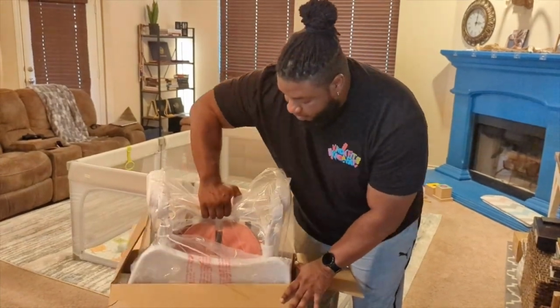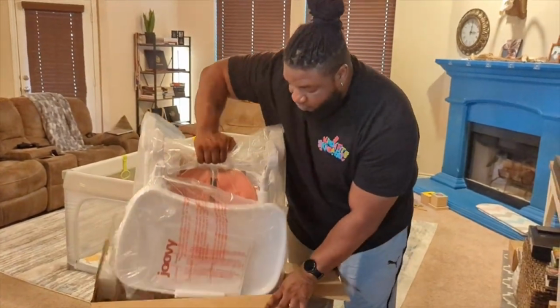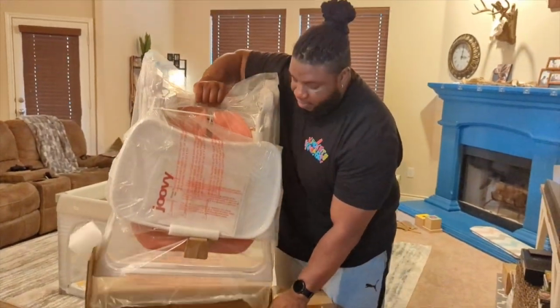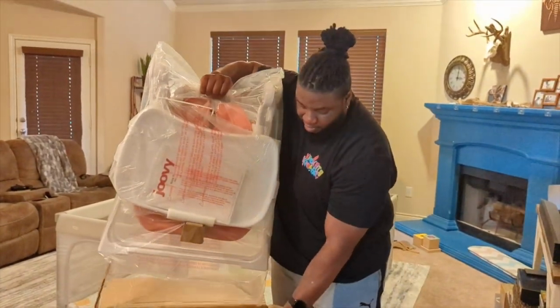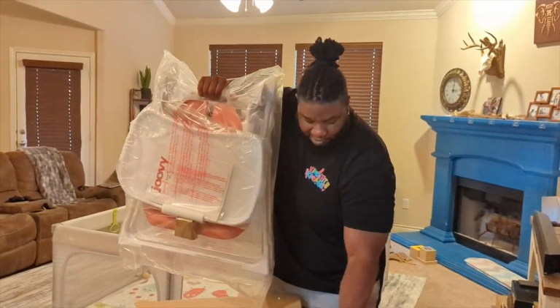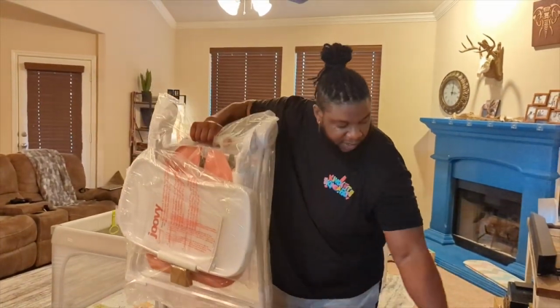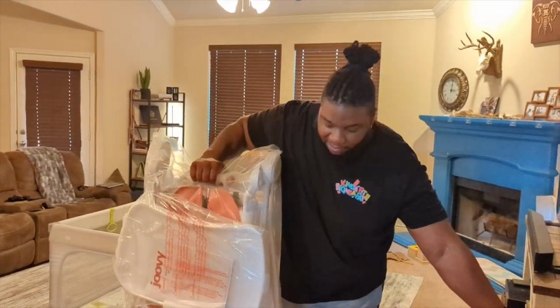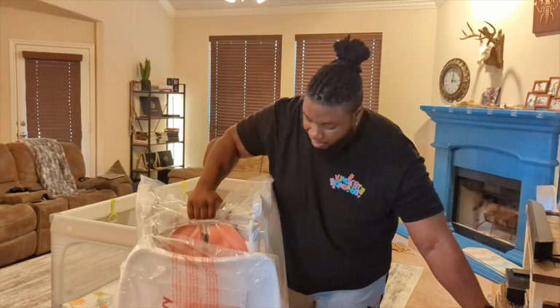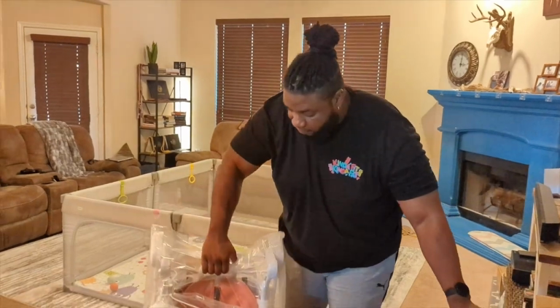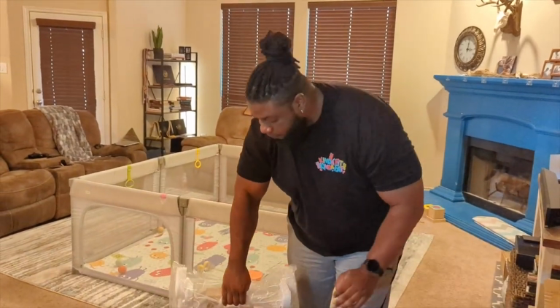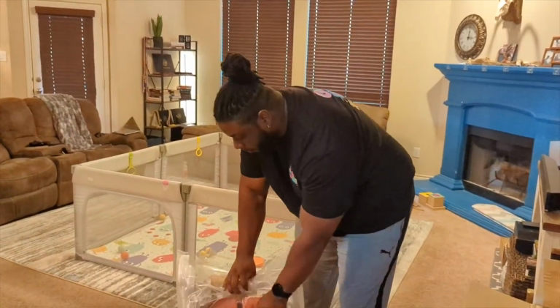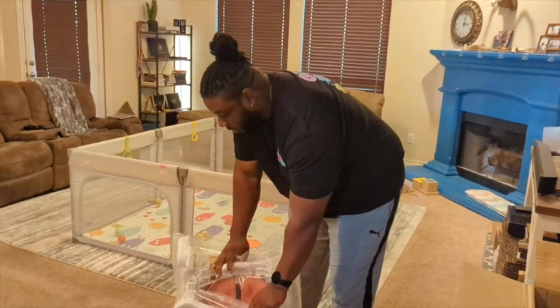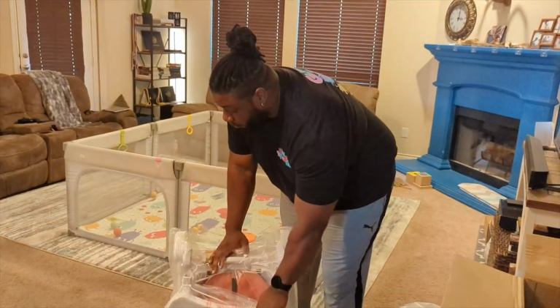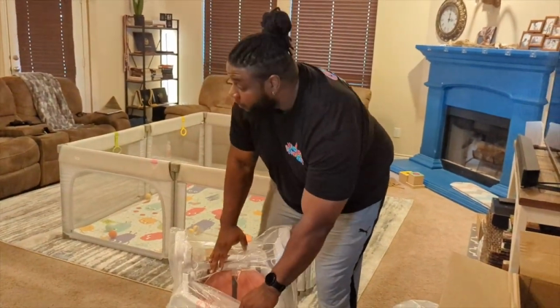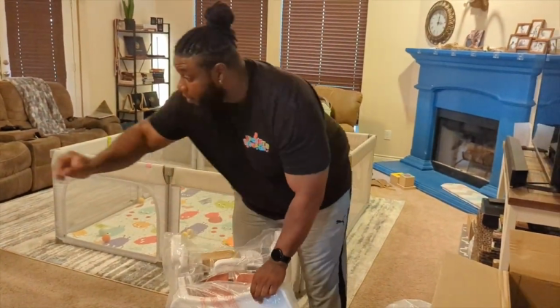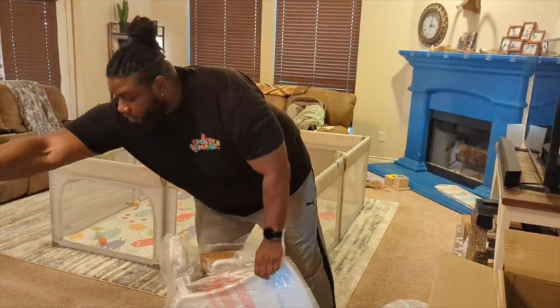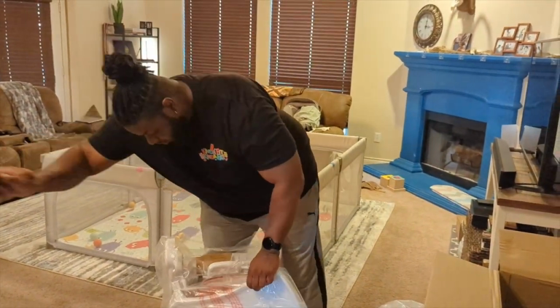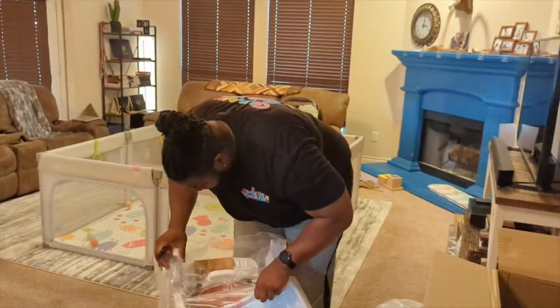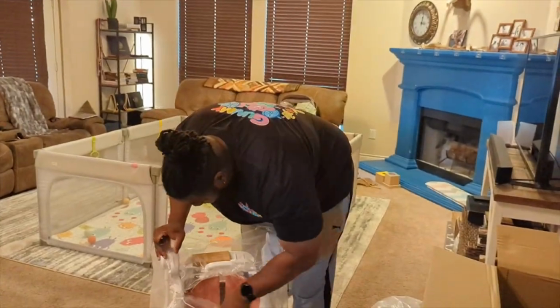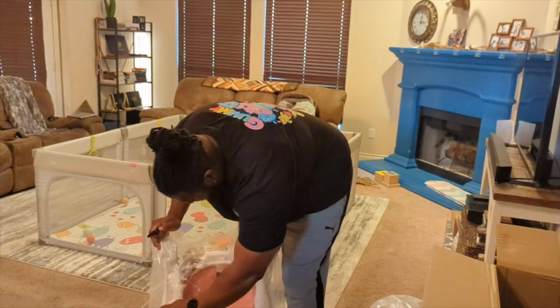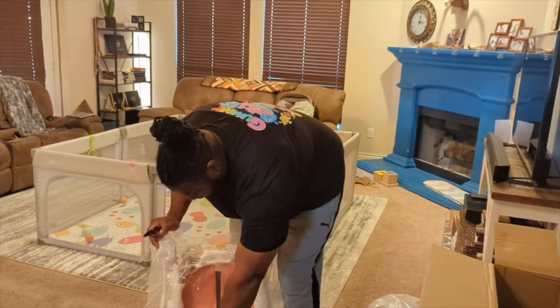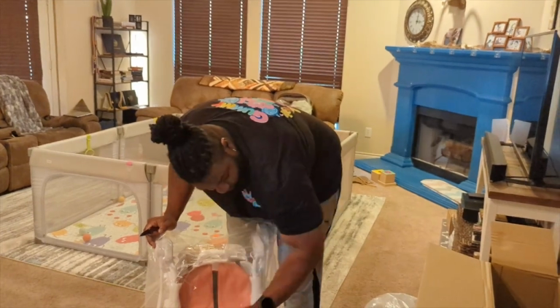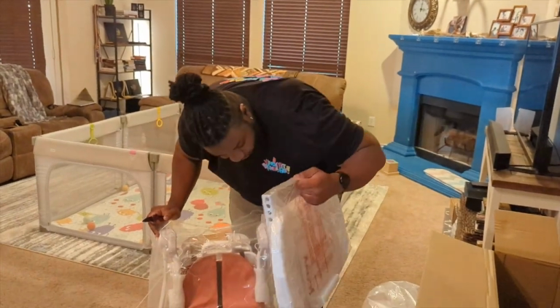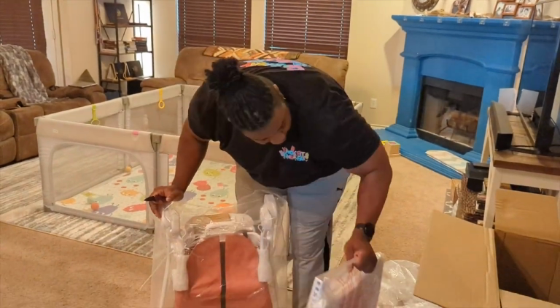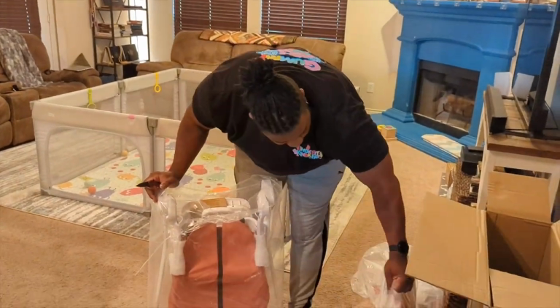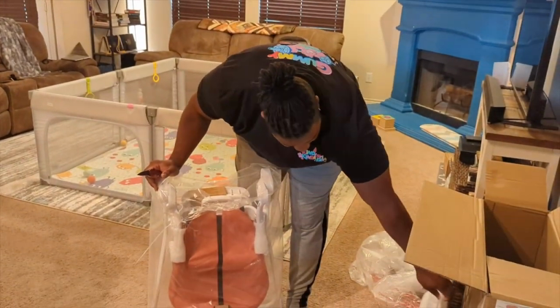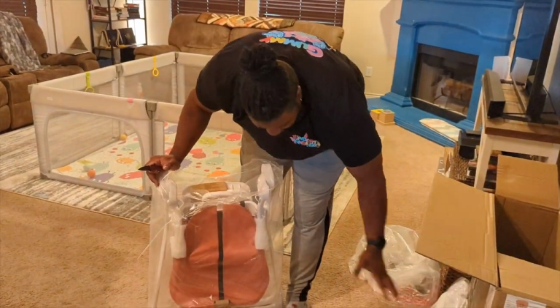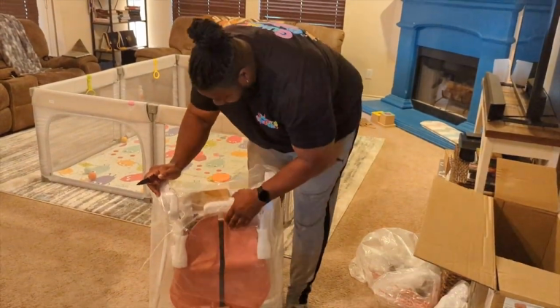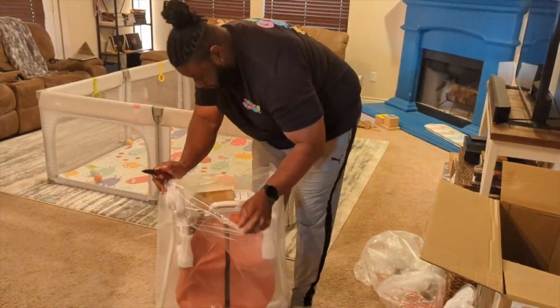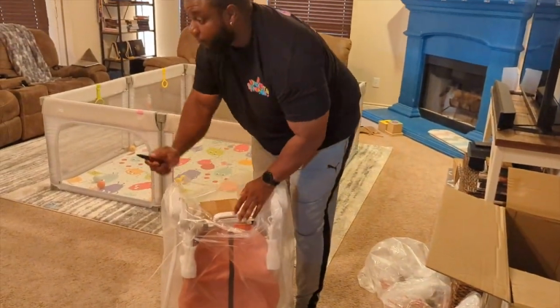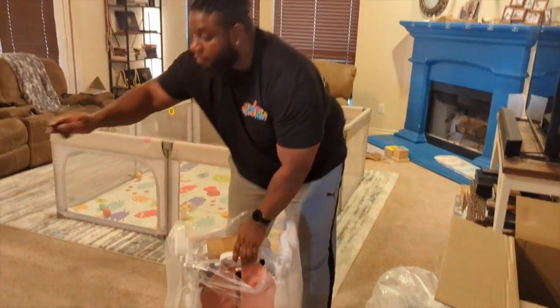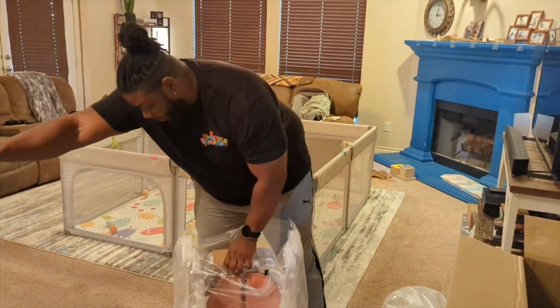As you can see, the reason we got this kind is because it's easy to fold up and put away. I'm going to start separating a few of the parts — this is the desk part, where they eat off of.